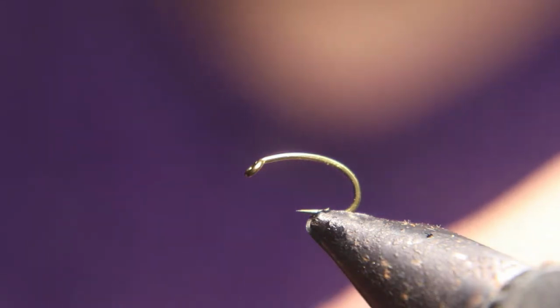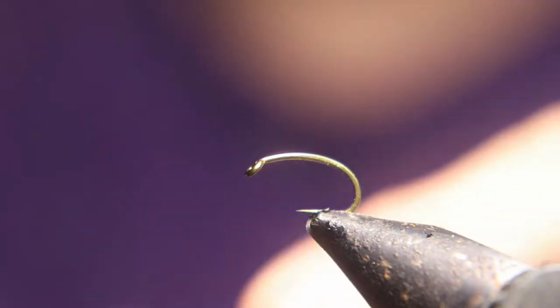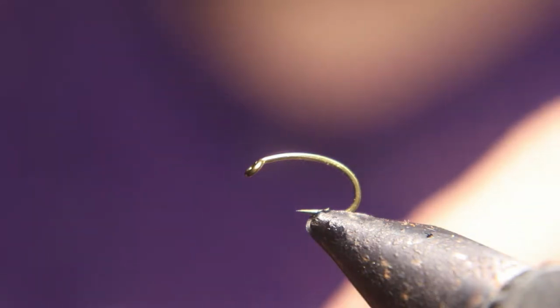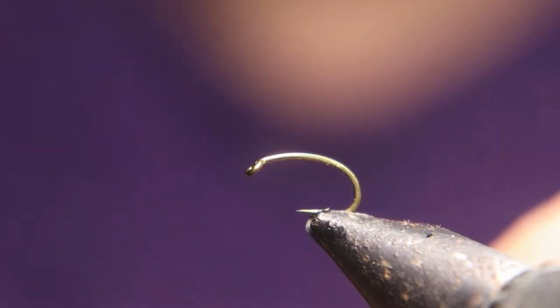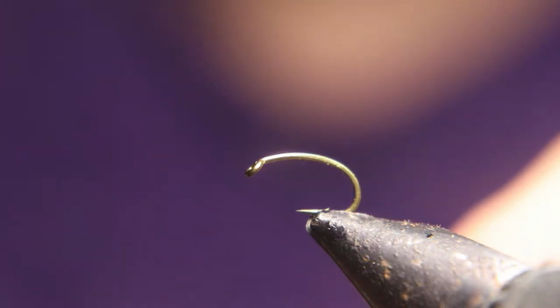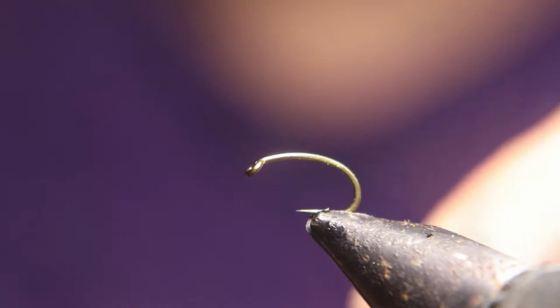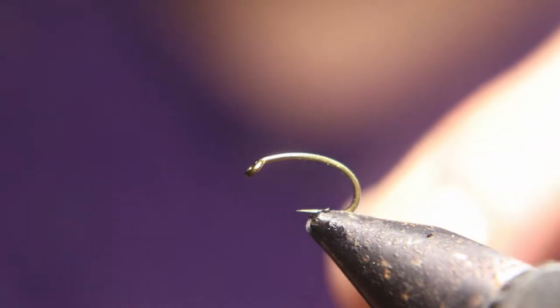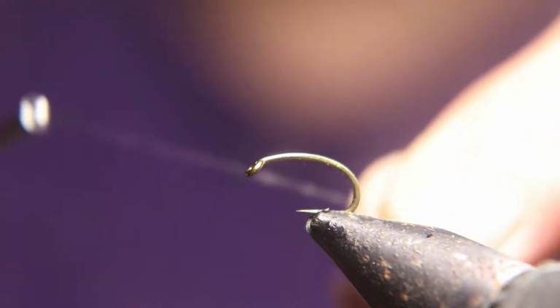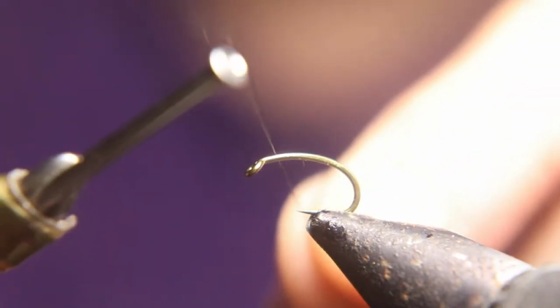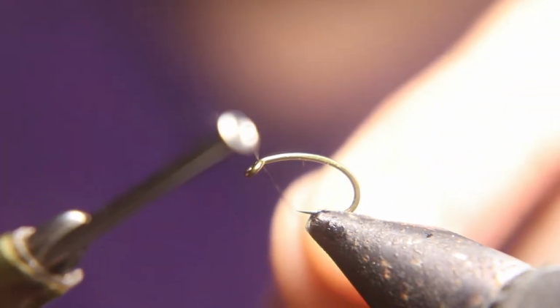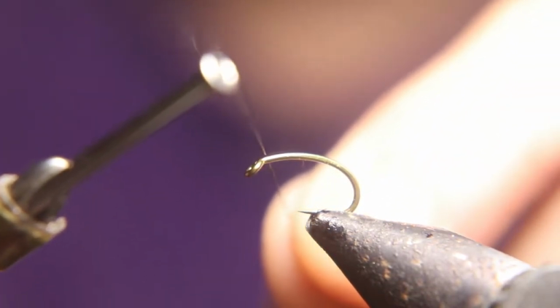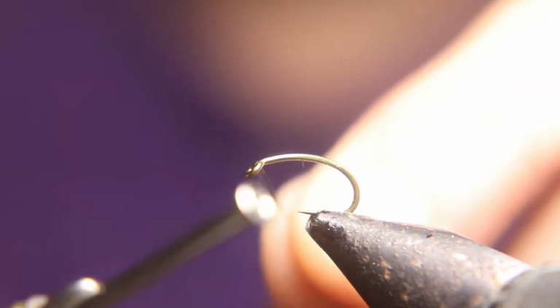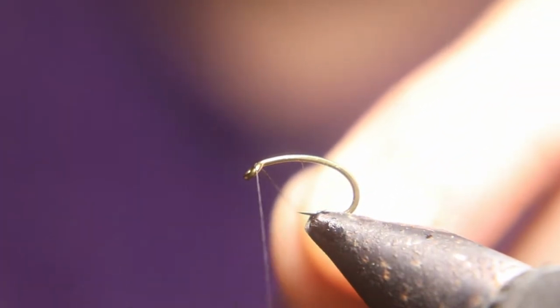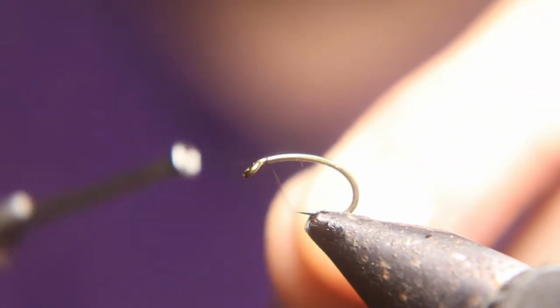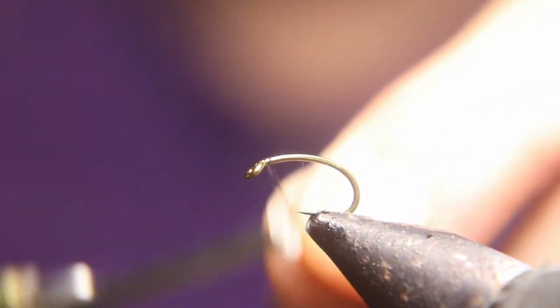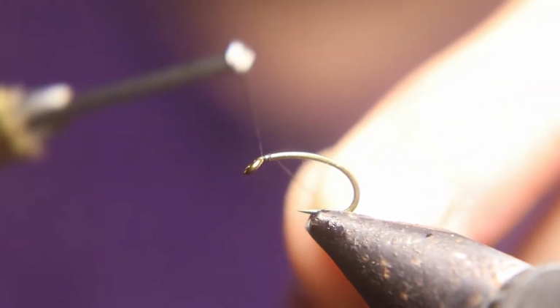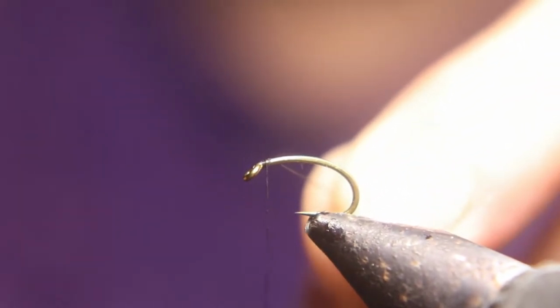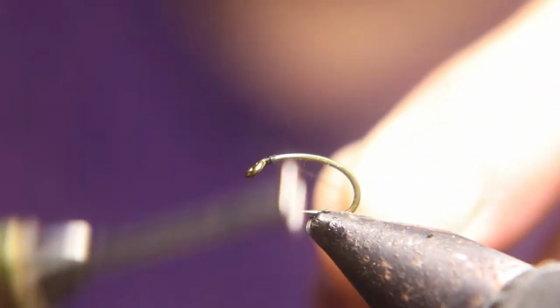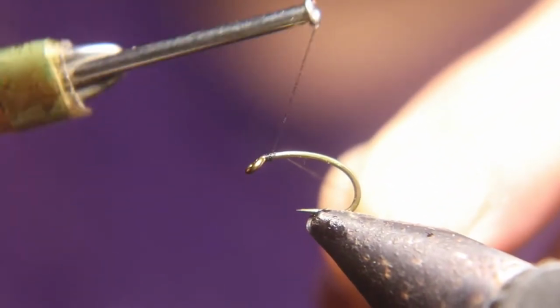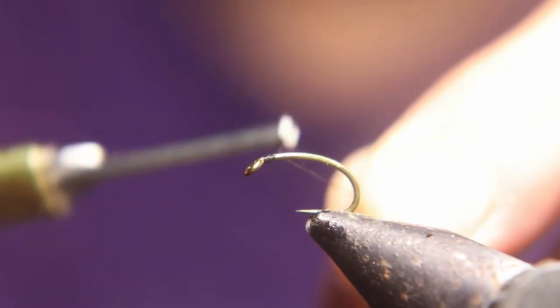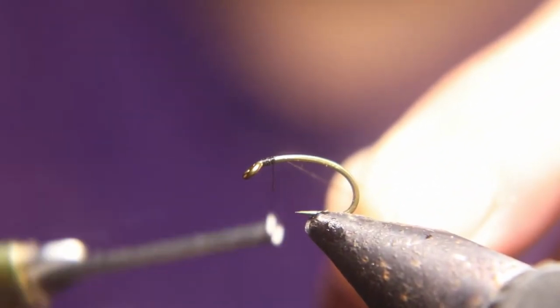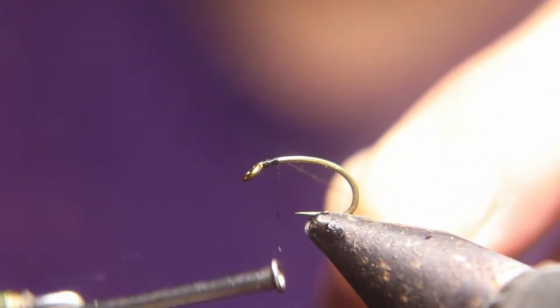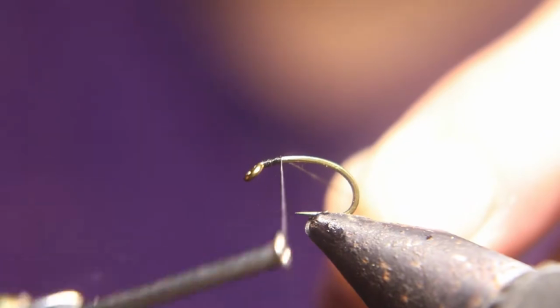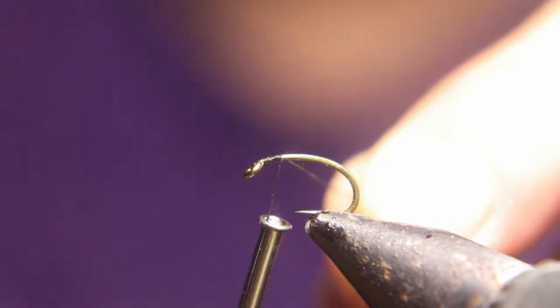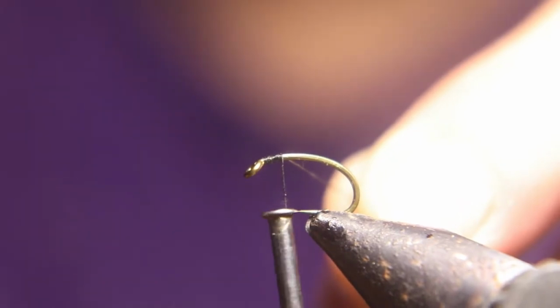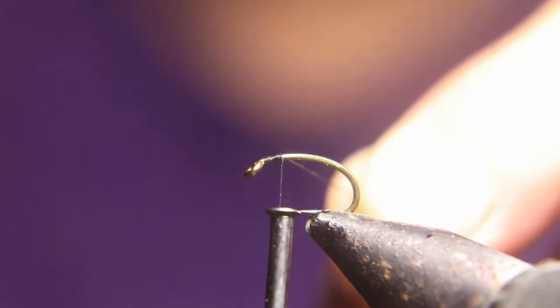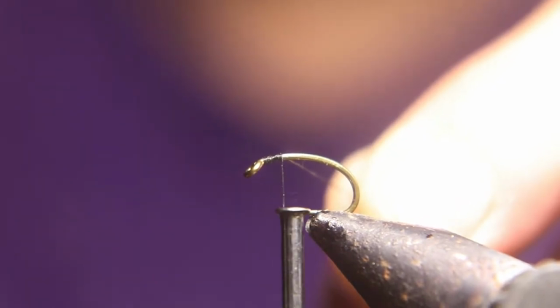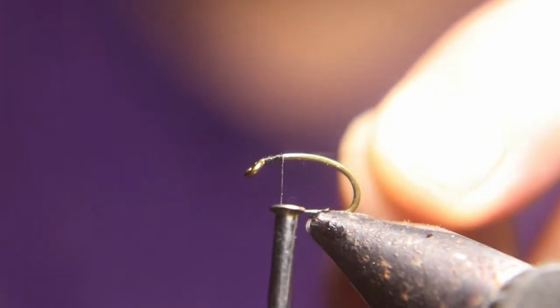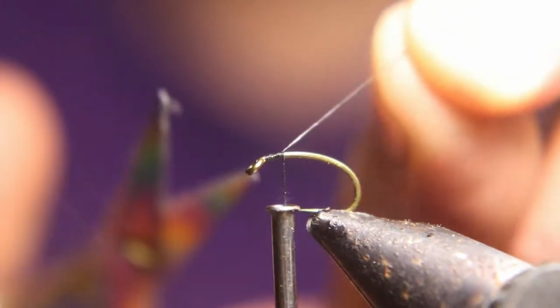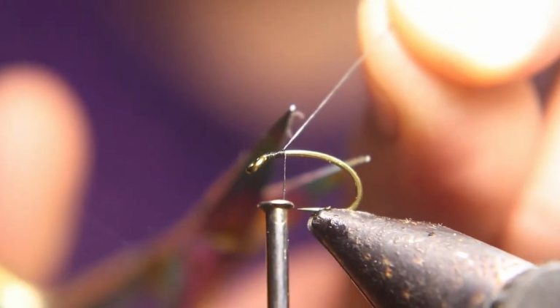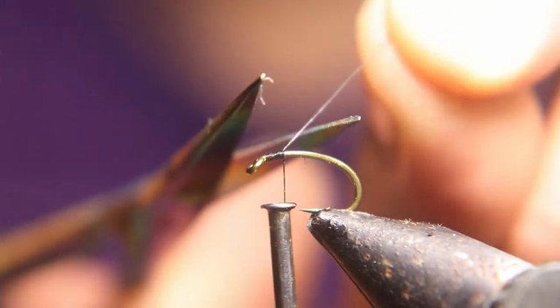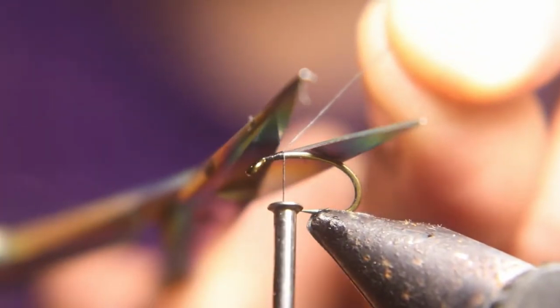We're going to start with a size 12 emerger hook and 70 near black thread and tie it all the way down and deep into the bend of the hook.